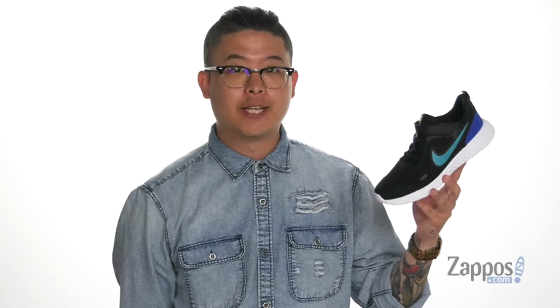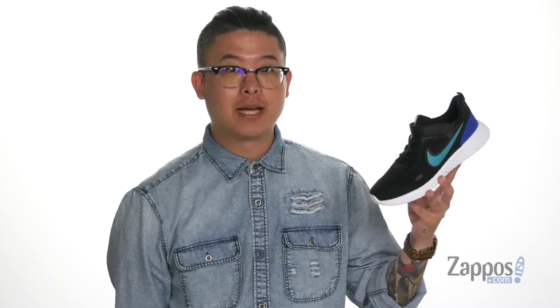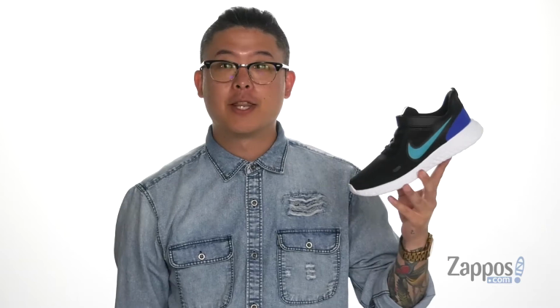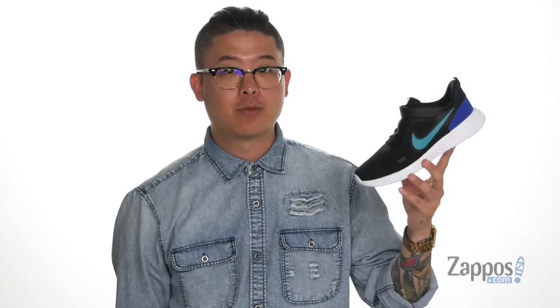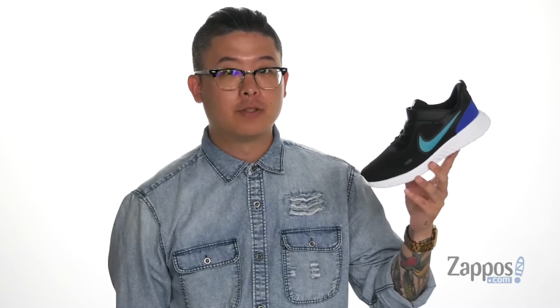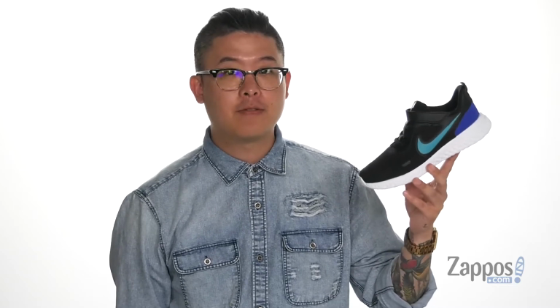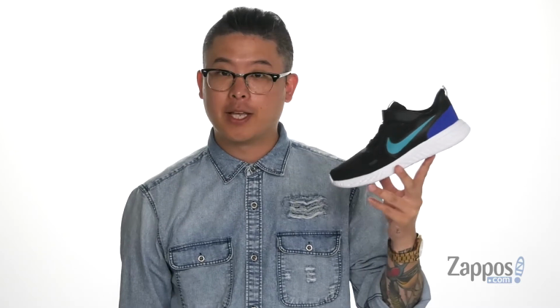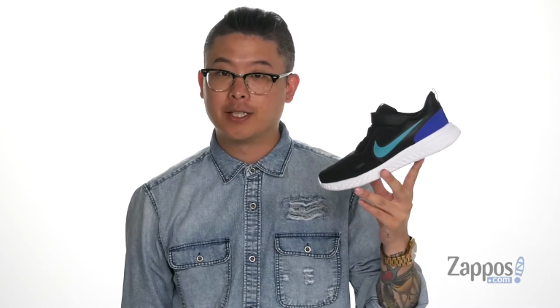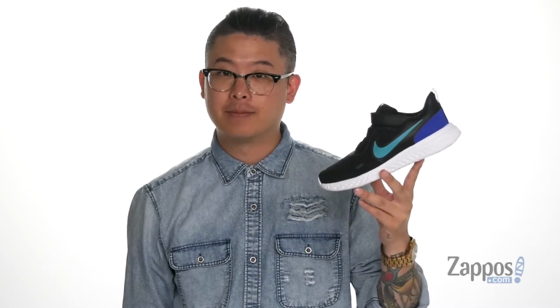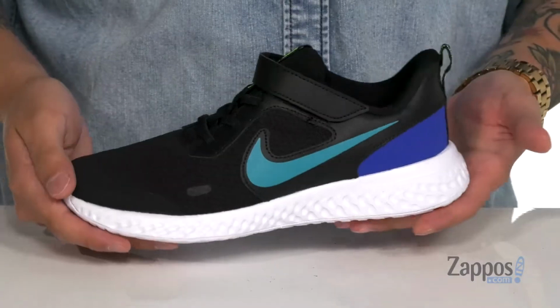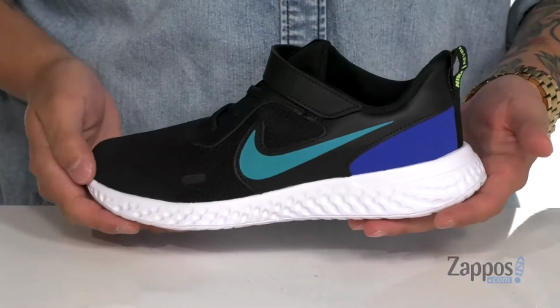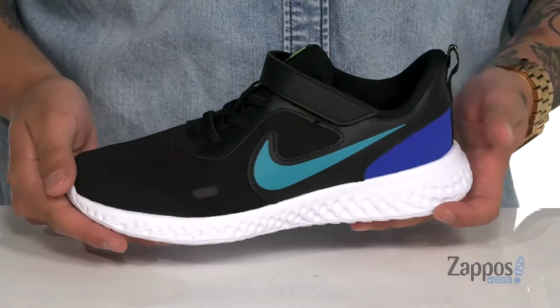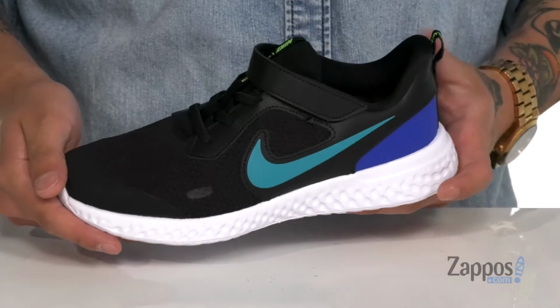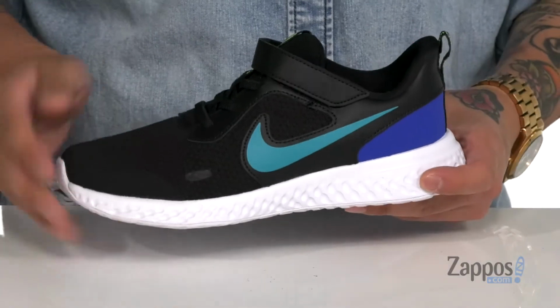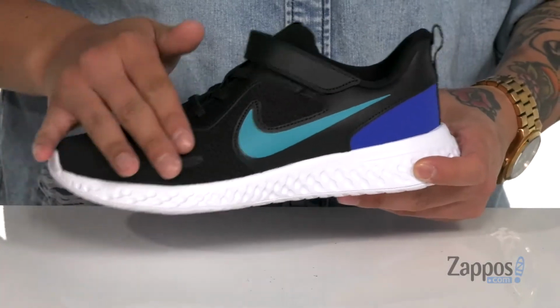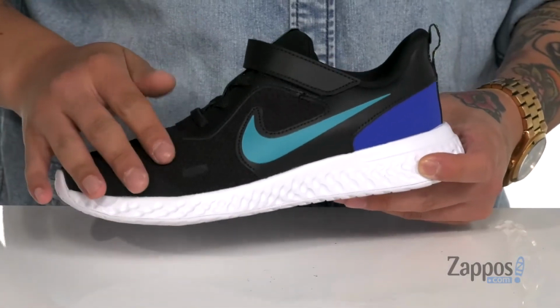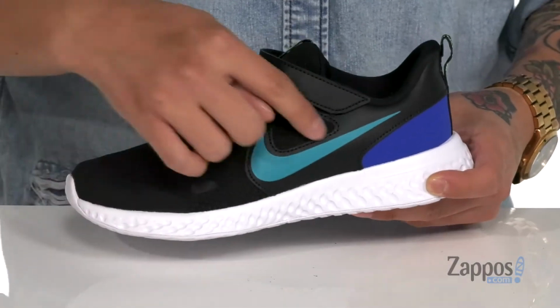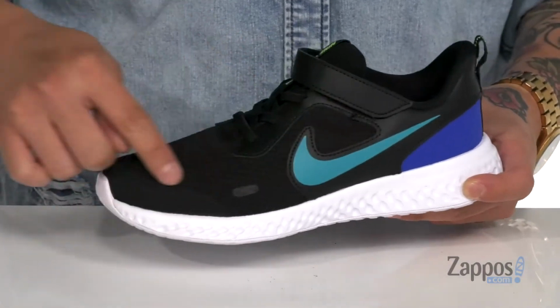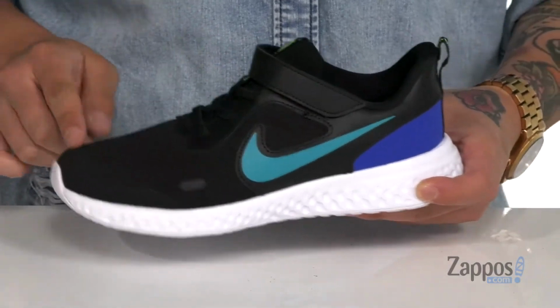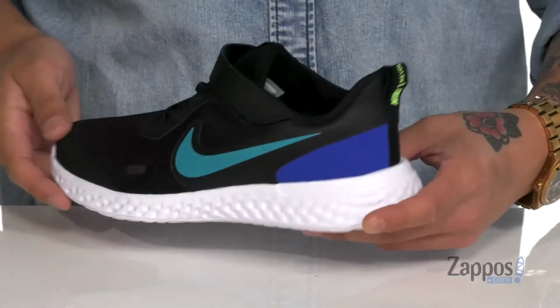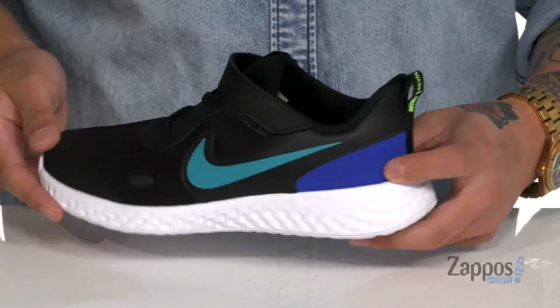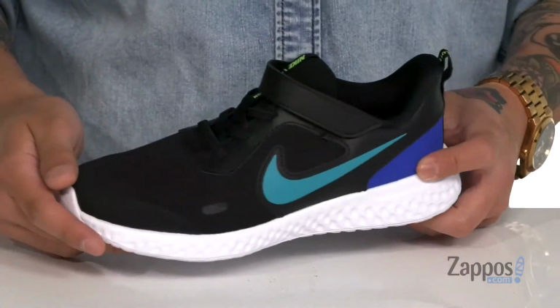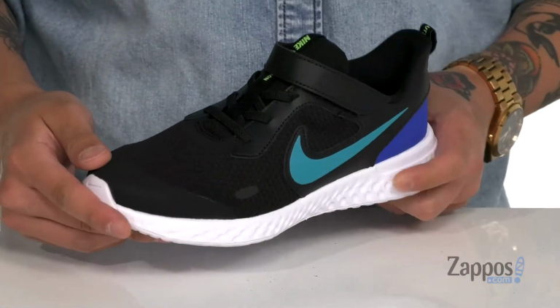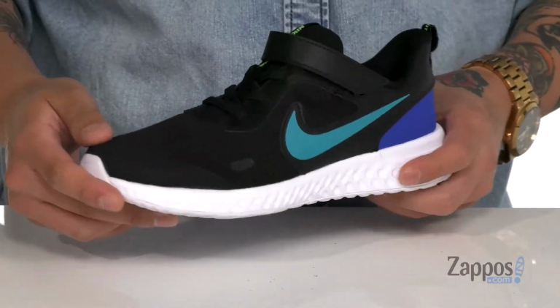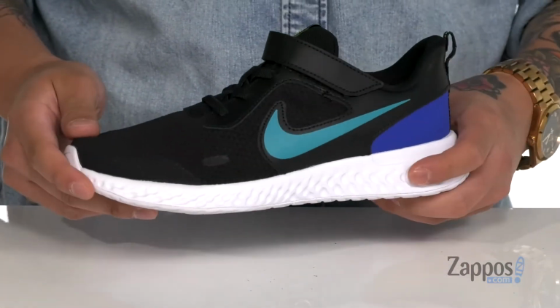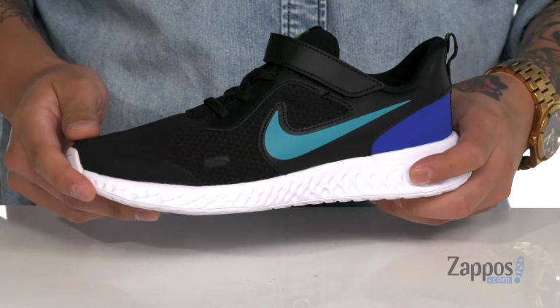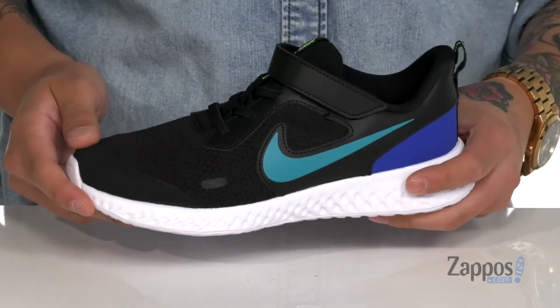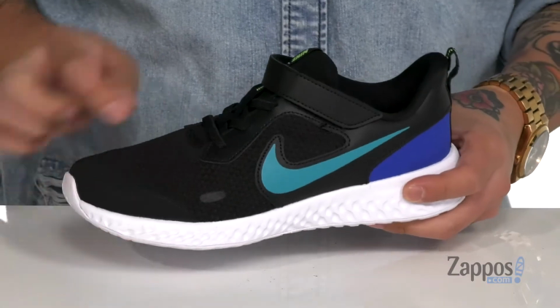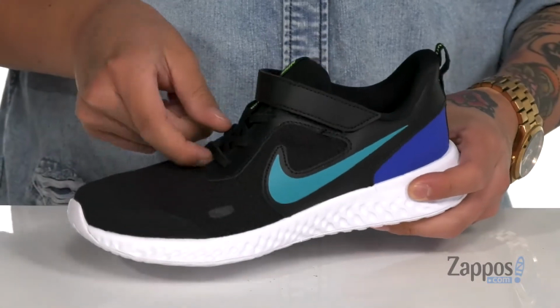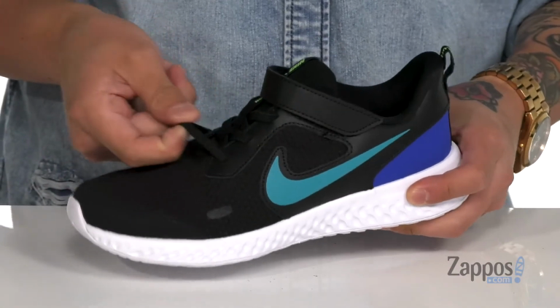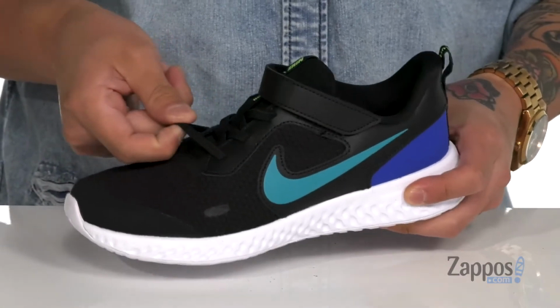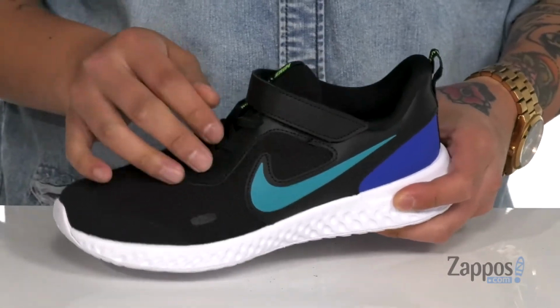Hey, it's Andrew from Zappos and this is the Revolution 5 from Nike Kids. This lightweight running shoe features a breathable mesh upper with synthetic overlays in key areas for structural support, wearability, and protection on the foot.